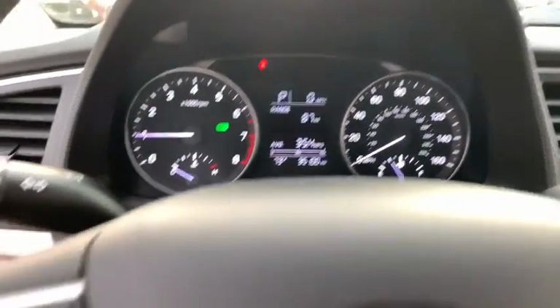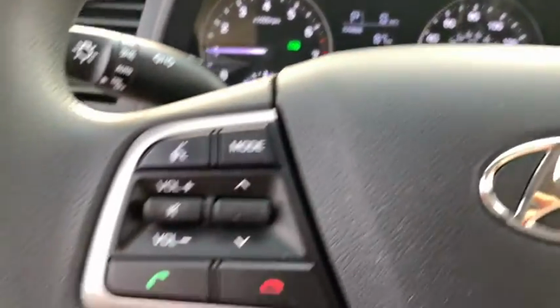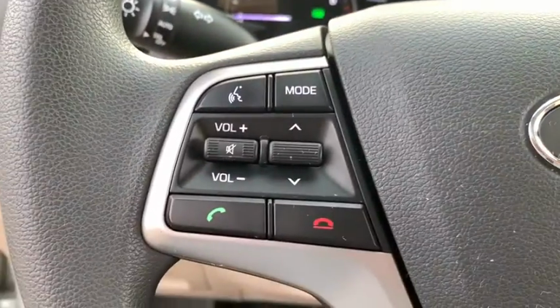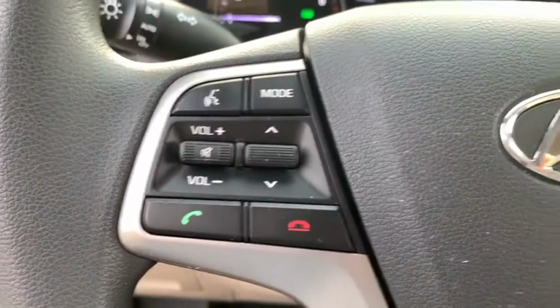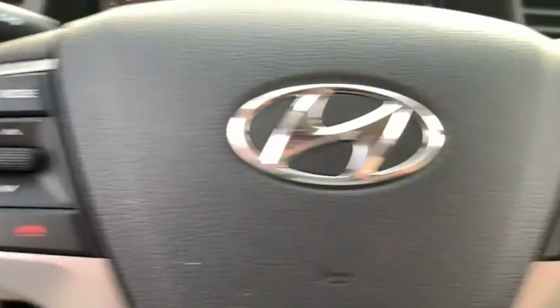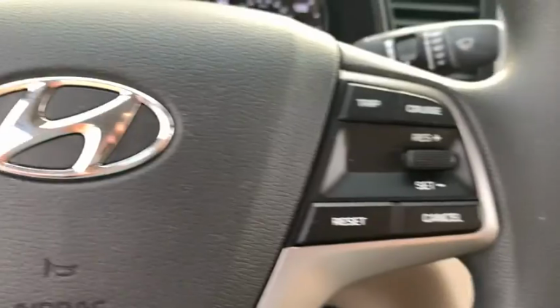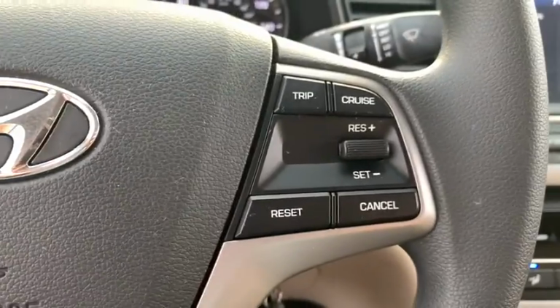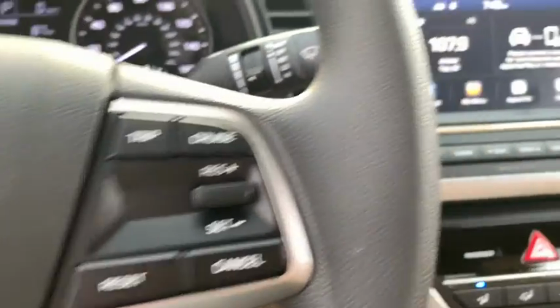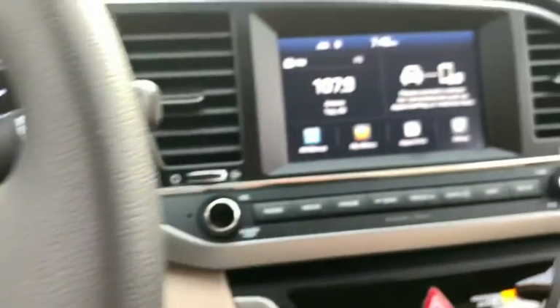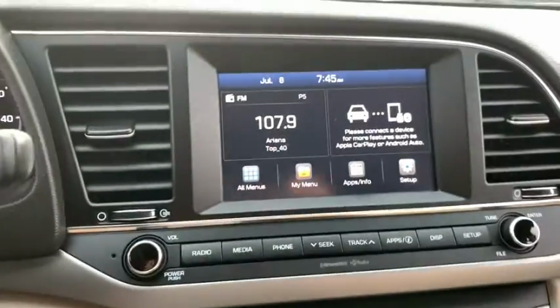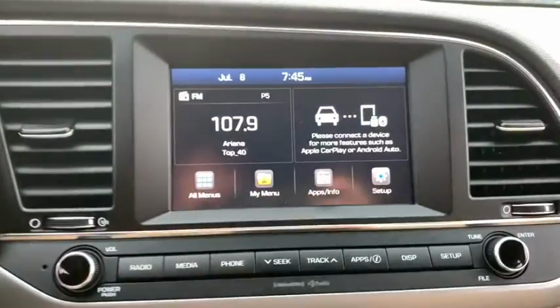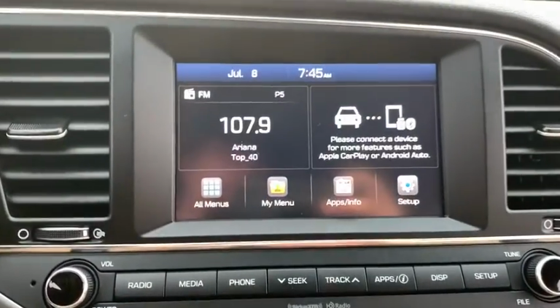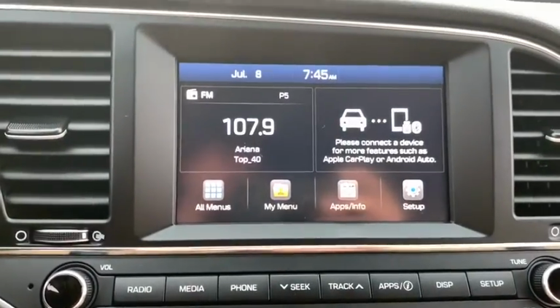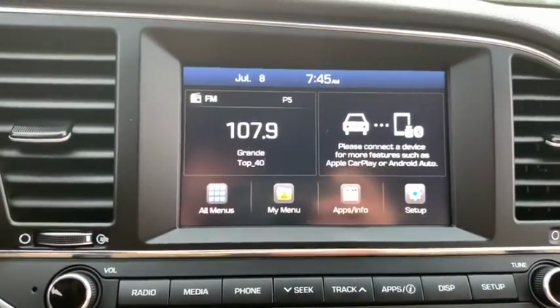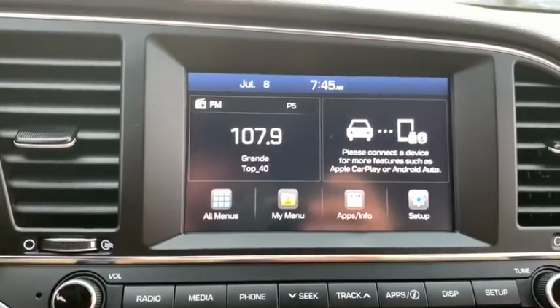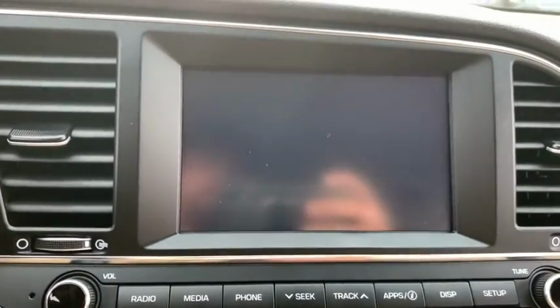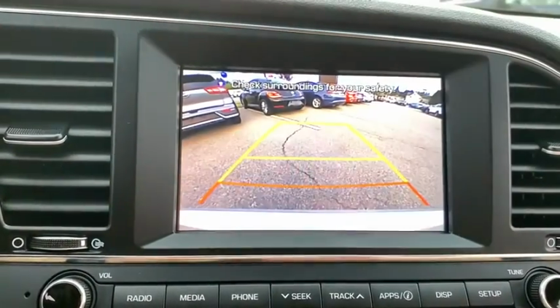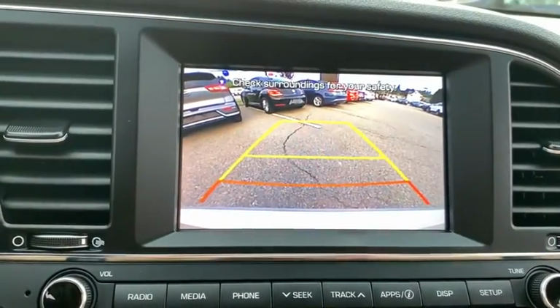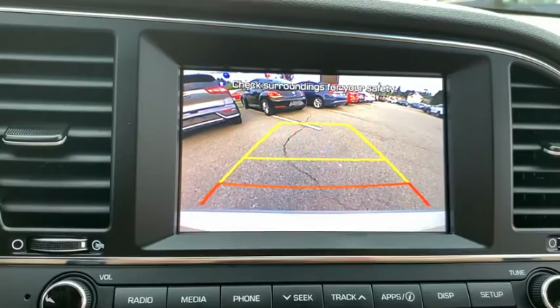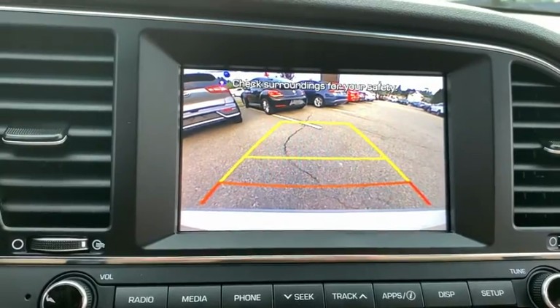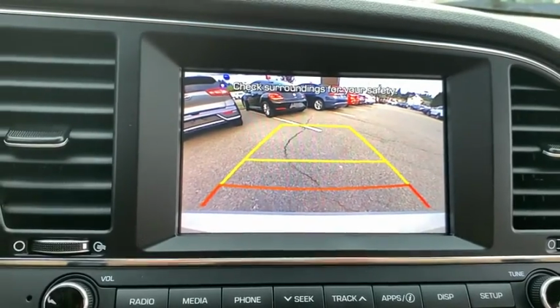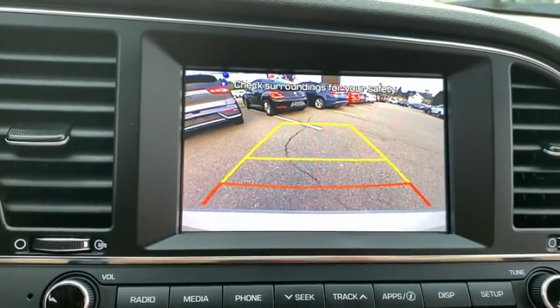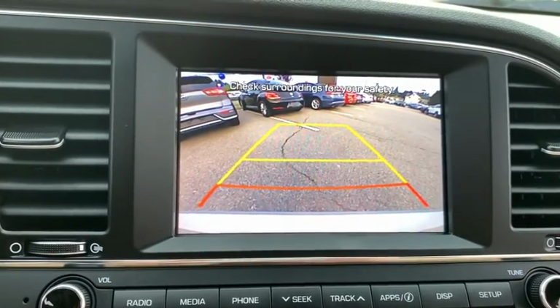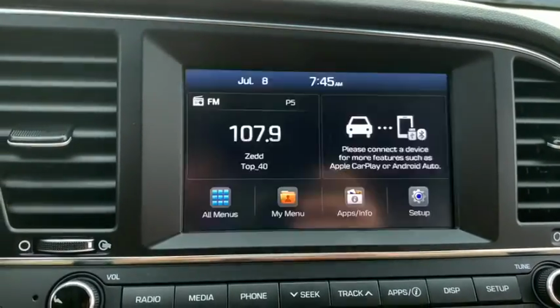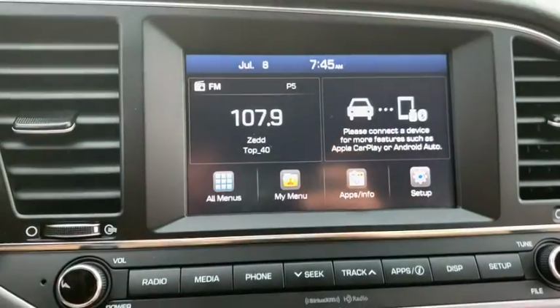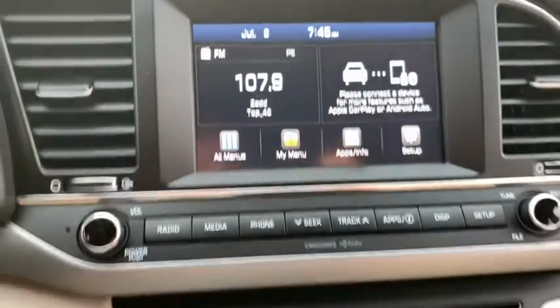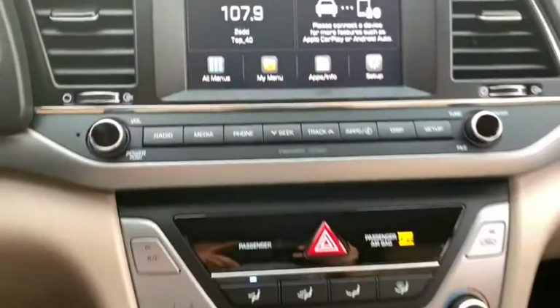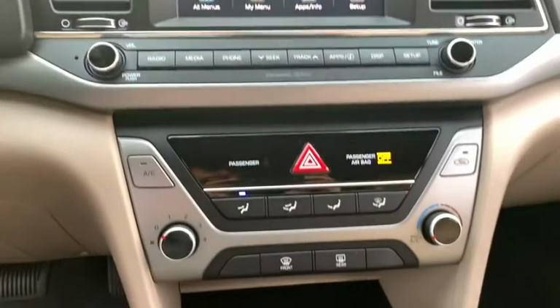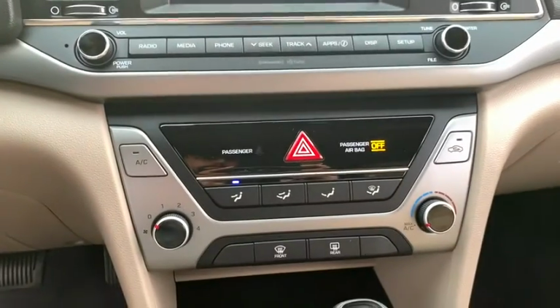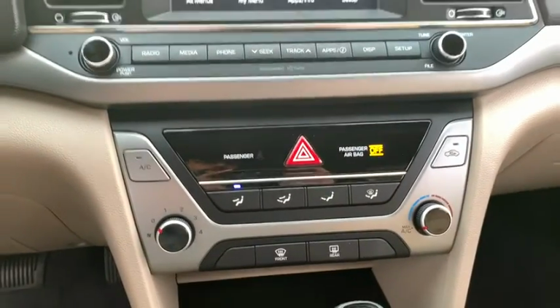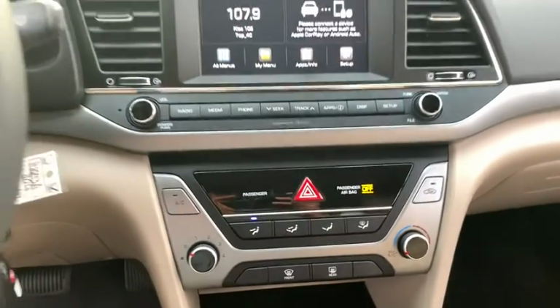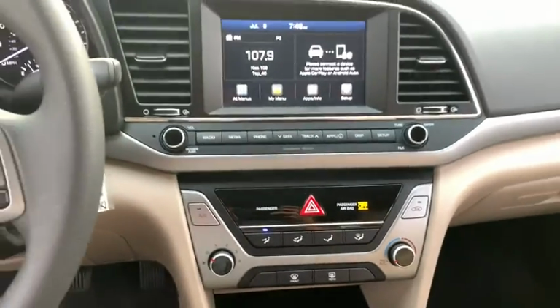Power windows, power locks, rear window defroster, CD player, trip computer, electronic stability control, brake assist, tachometer, remote keyless entry, carpeted floor mats, and overhead console.